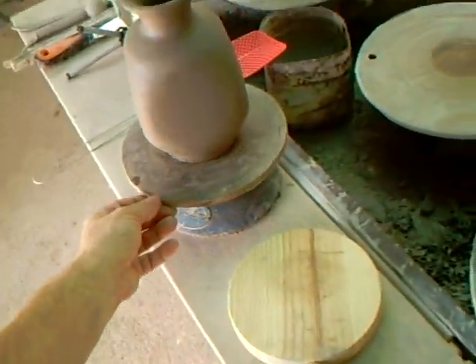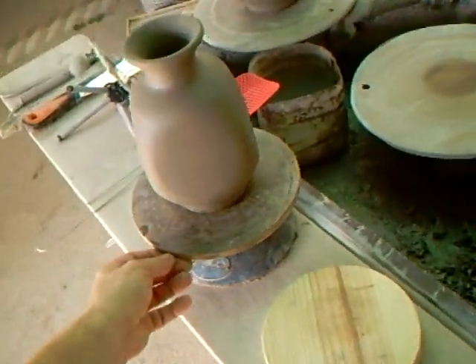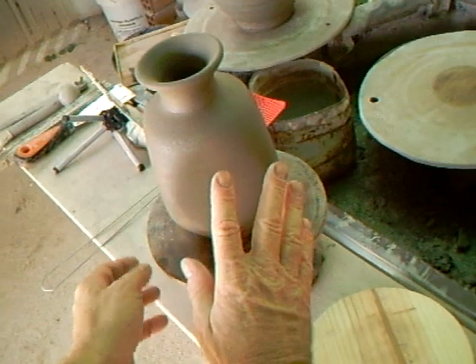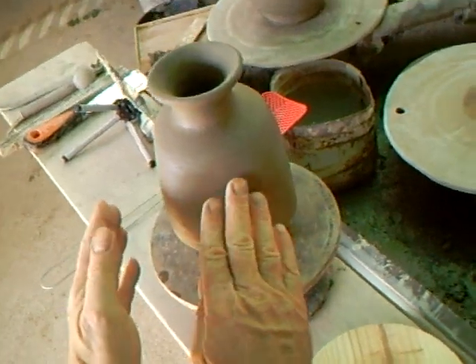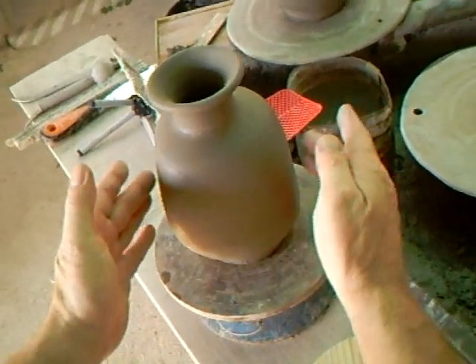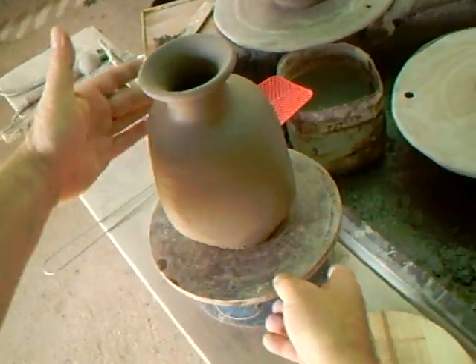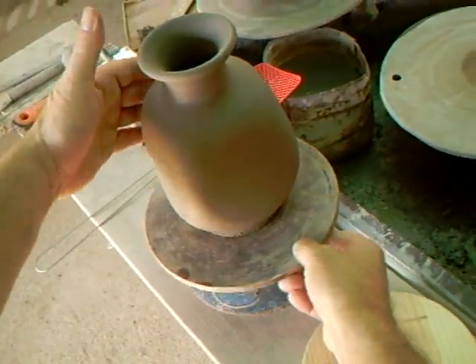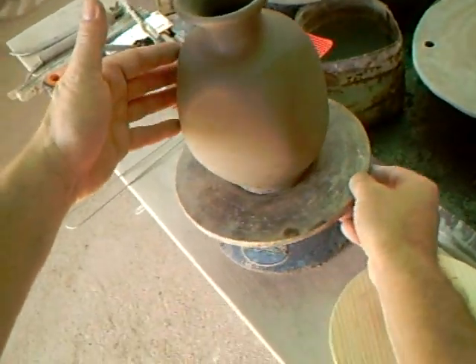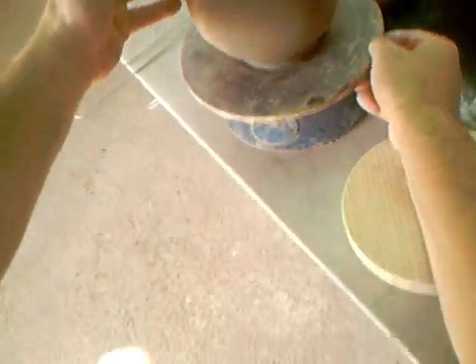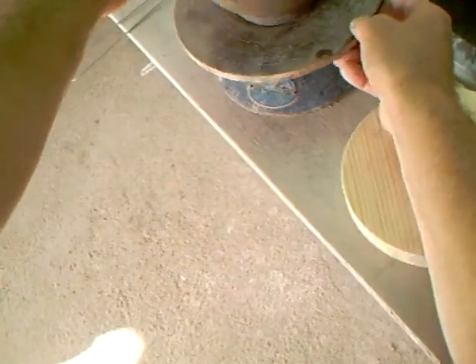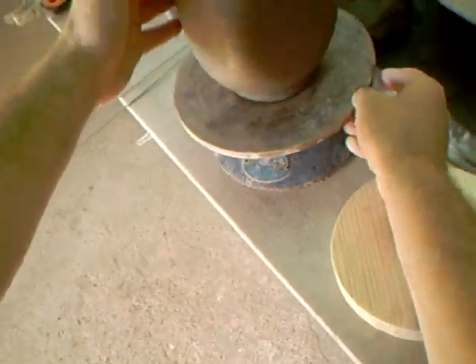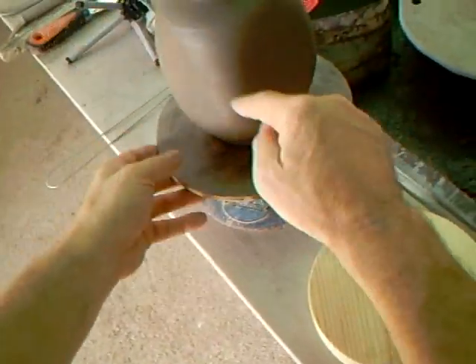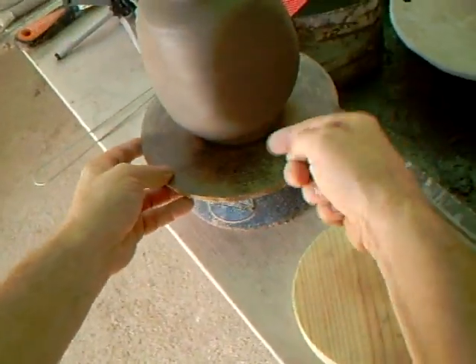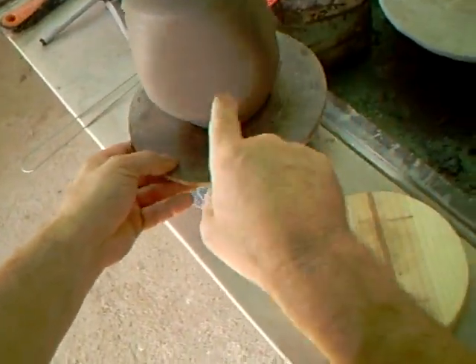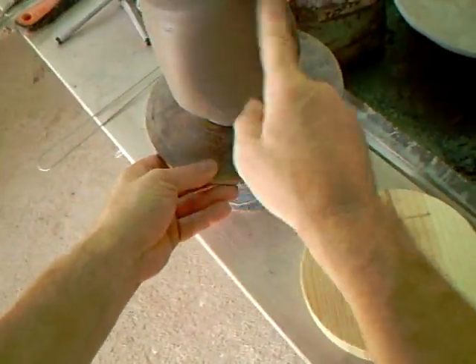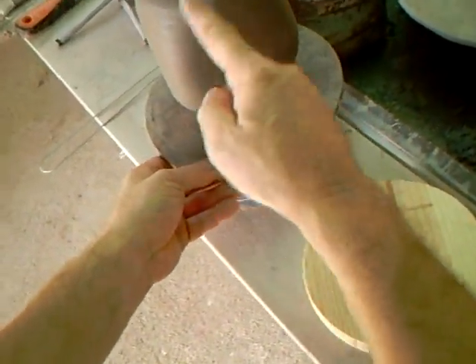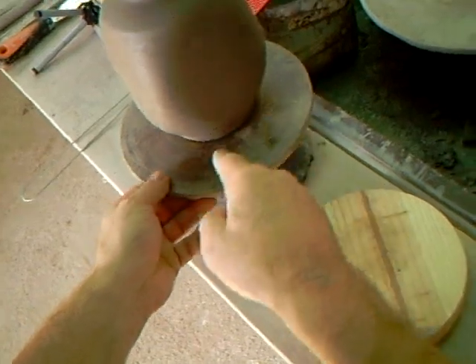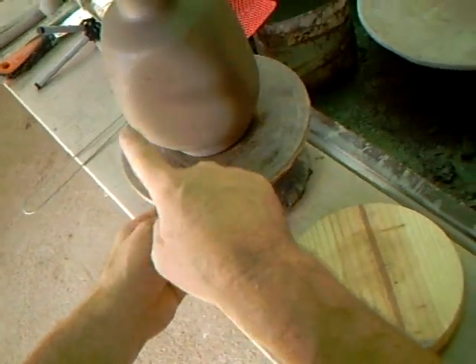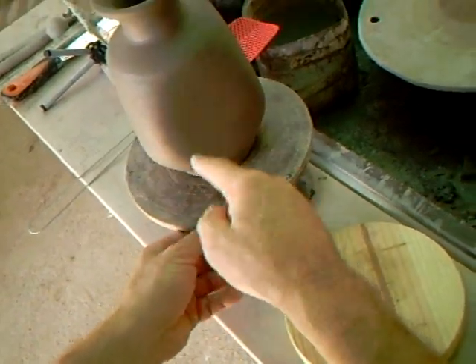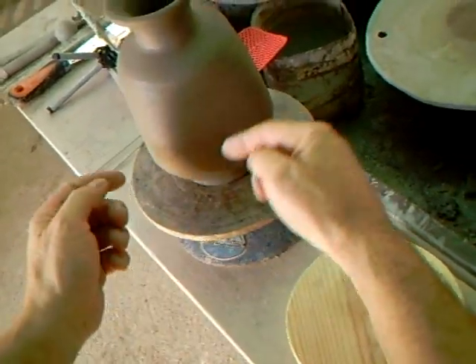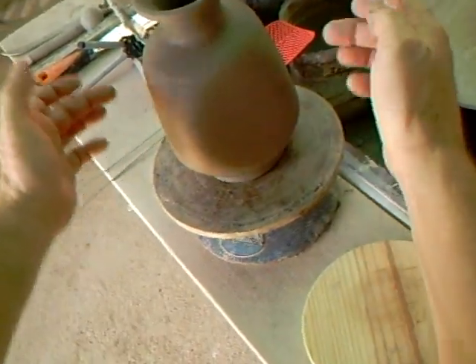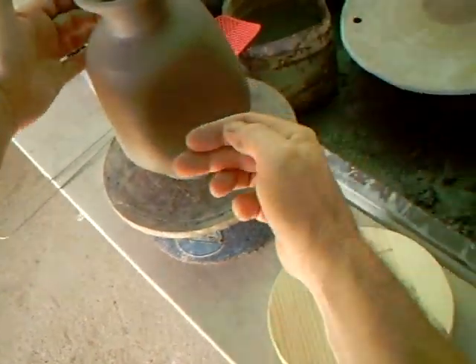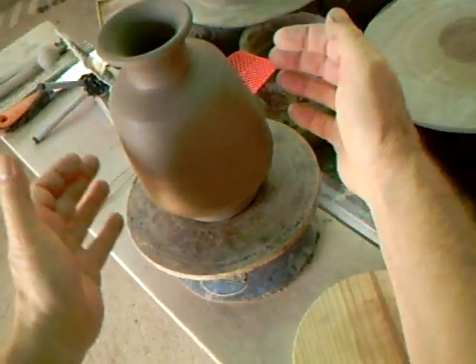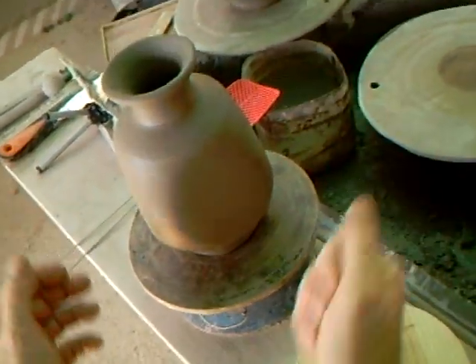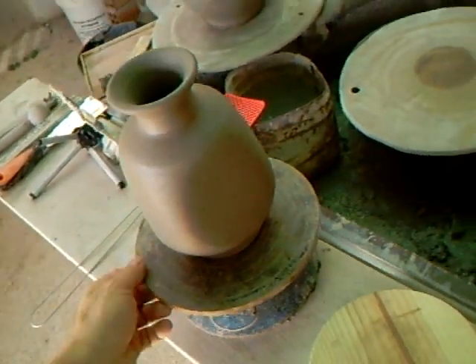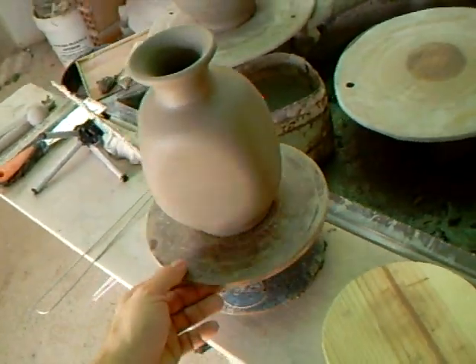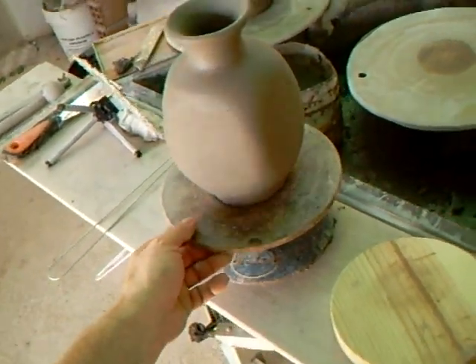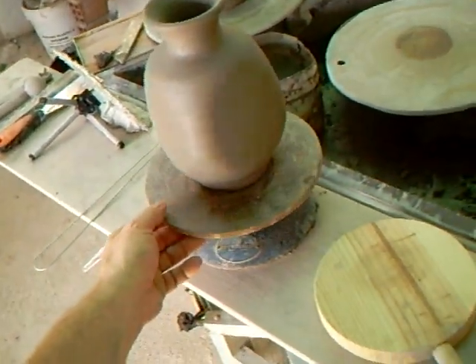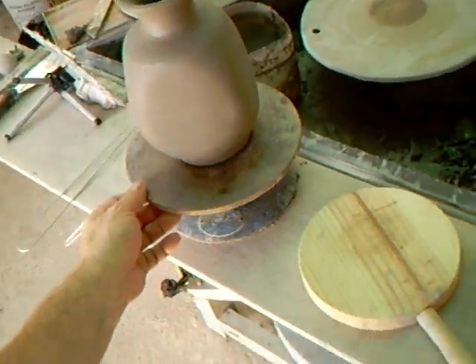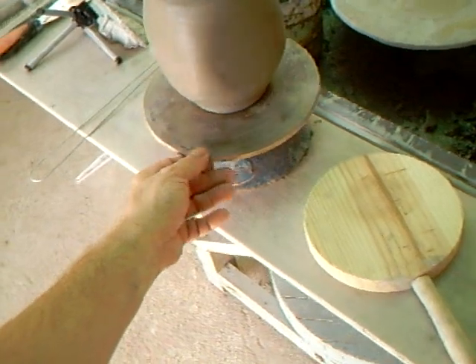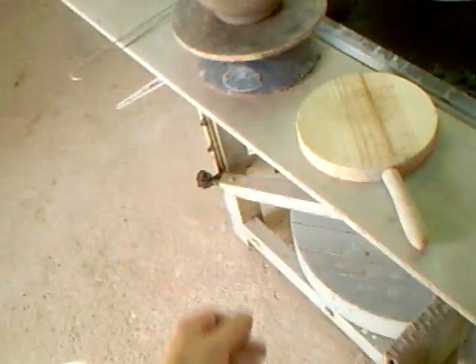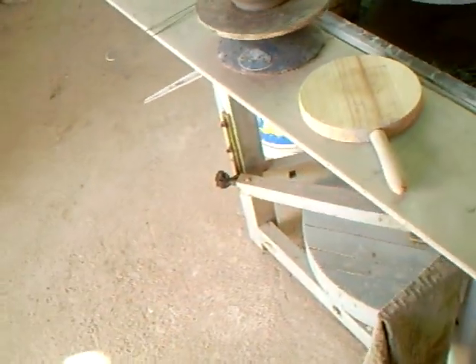When you've got four different faces like that, it then lends itself to perhaps doing a decoration on each face of the pot — a sort of natural window.